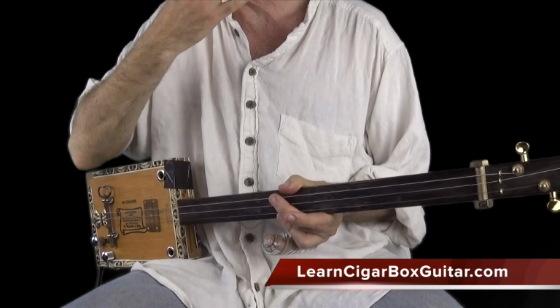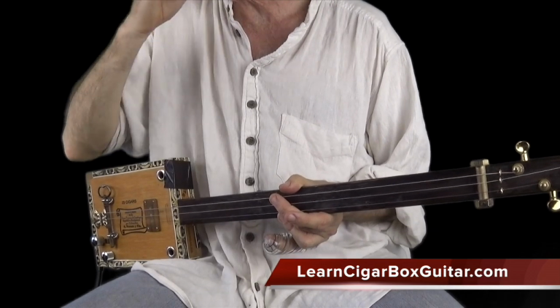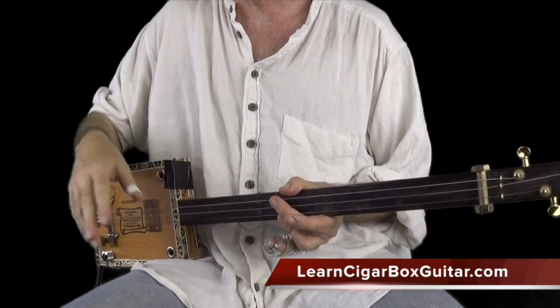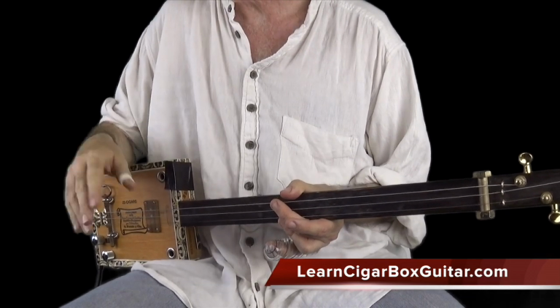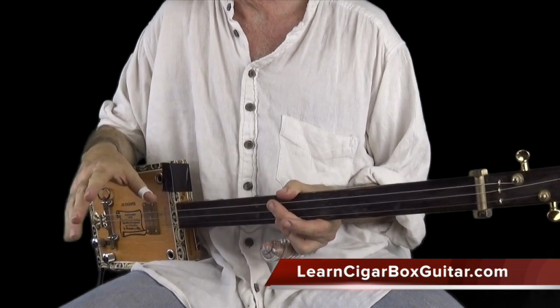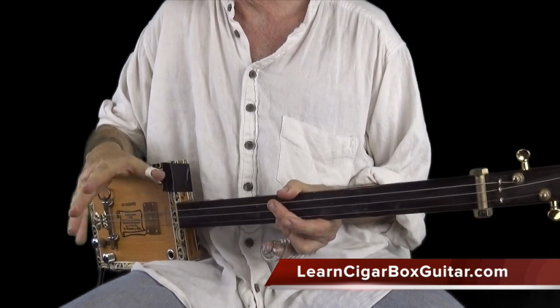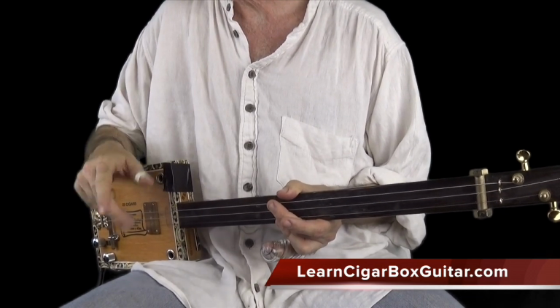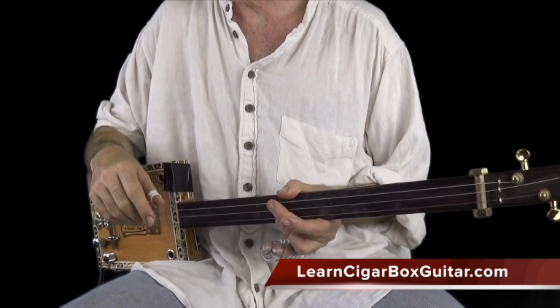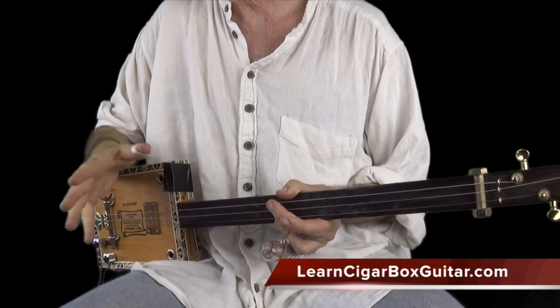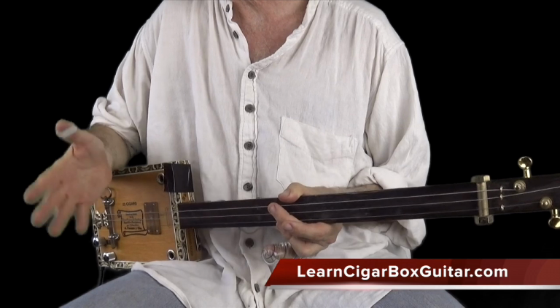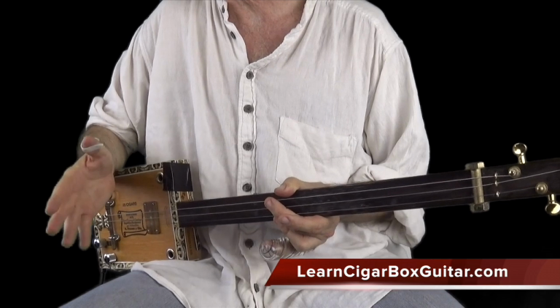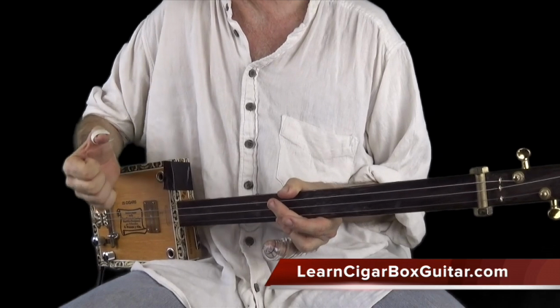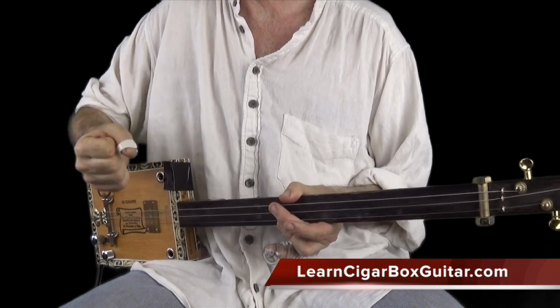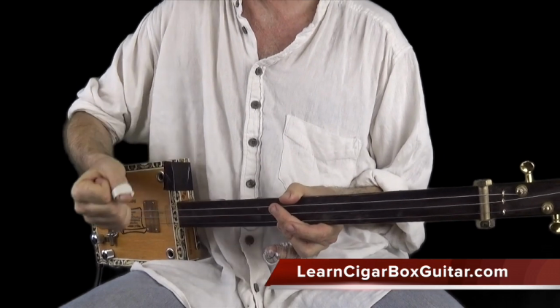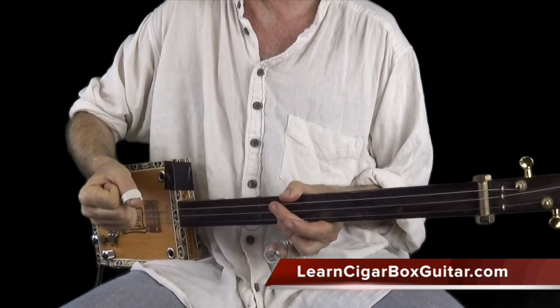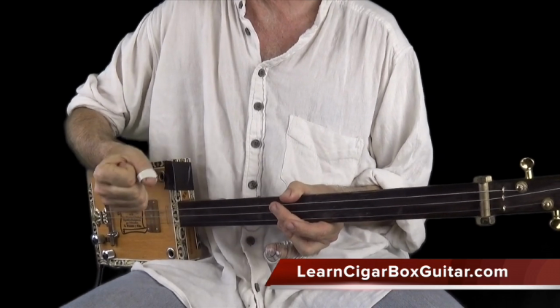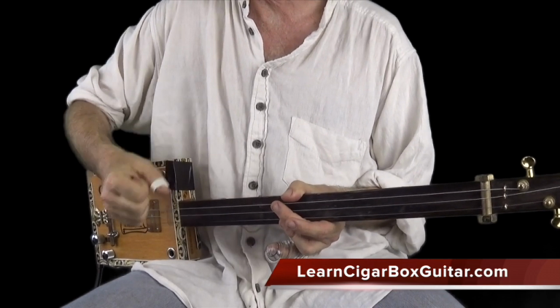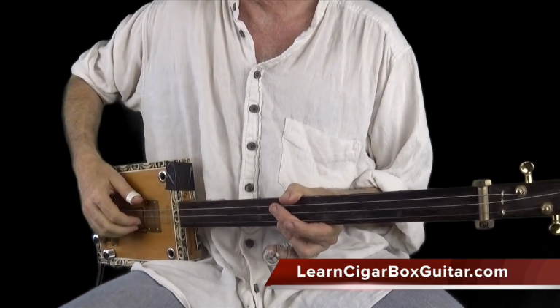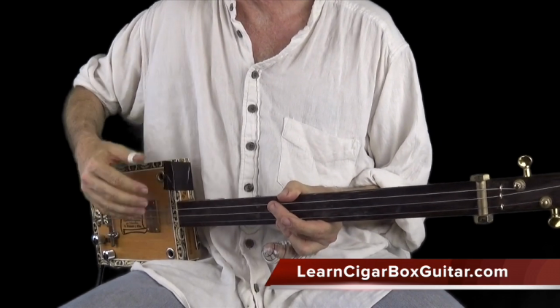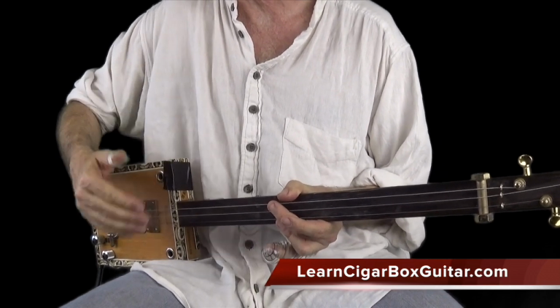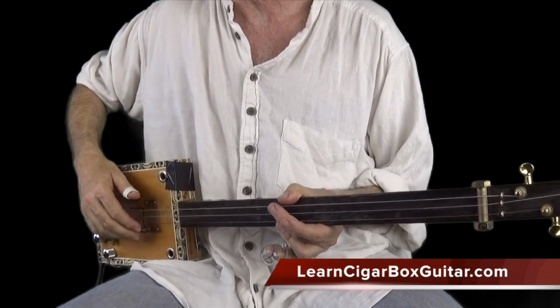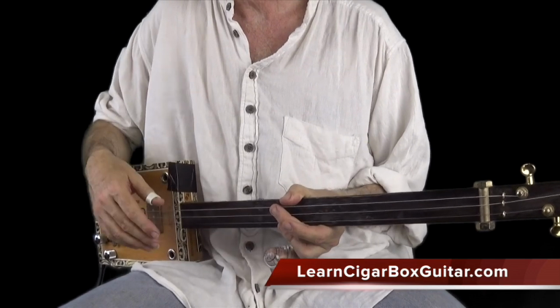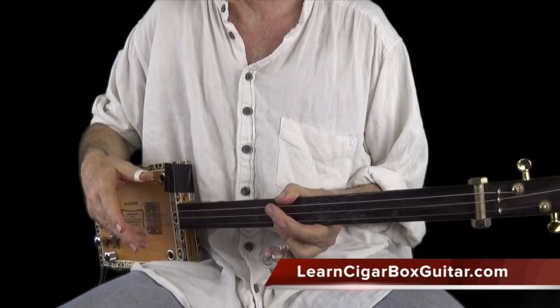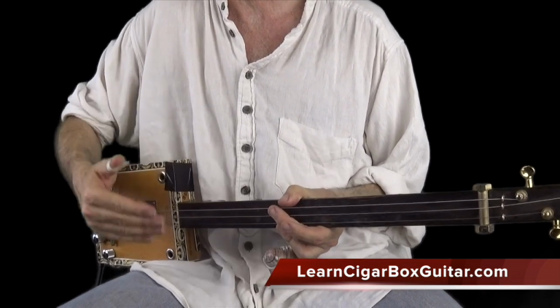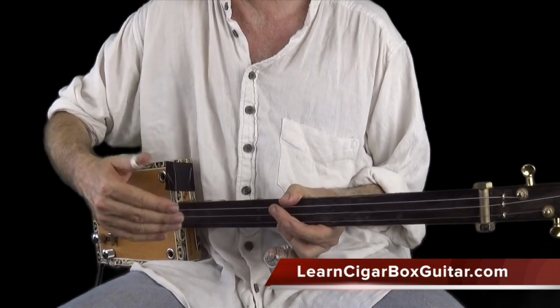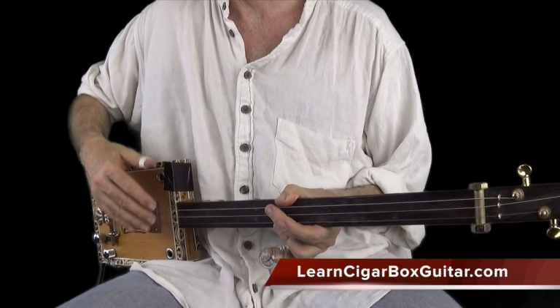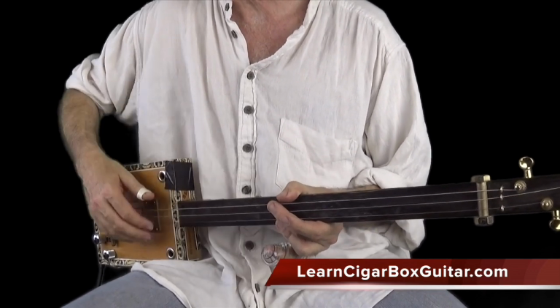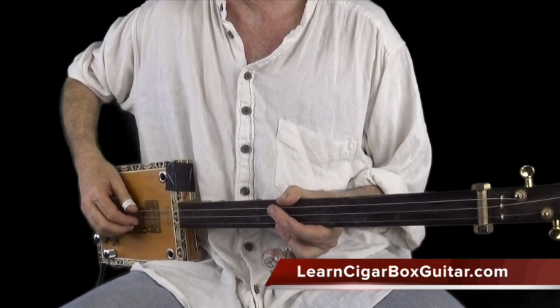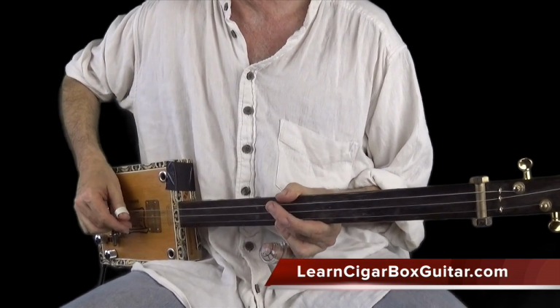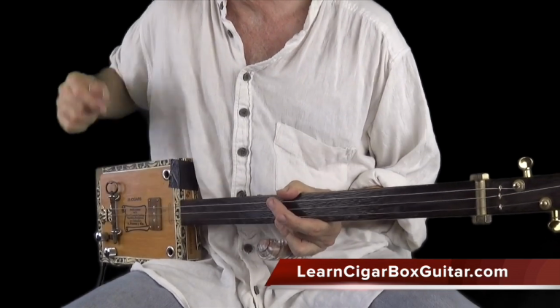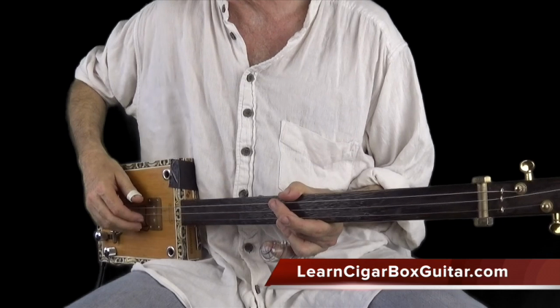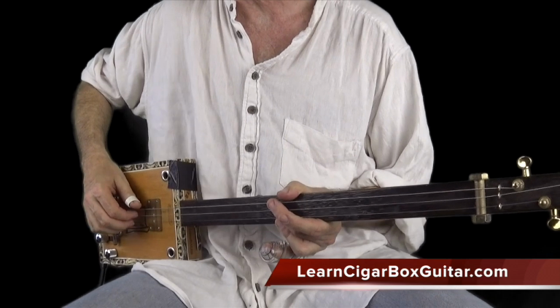It's not a three-feel. It's still a straight-feel, but I'm driving and hitting that upbeat just a little bit early to push it ahead of the beat. That's what, when you hear people say you're playing ahead of the beat, that's what it means. It's driving that backbeat there.